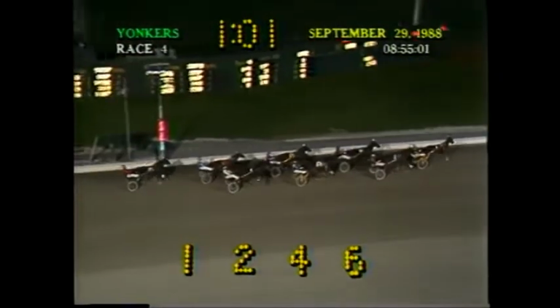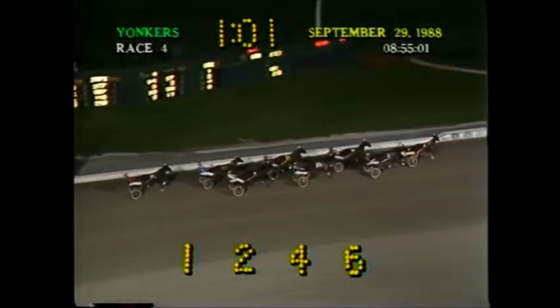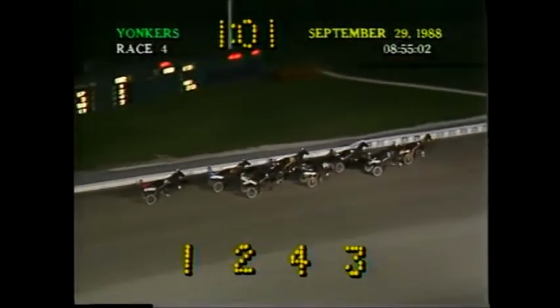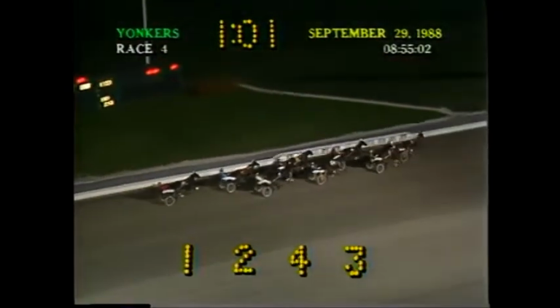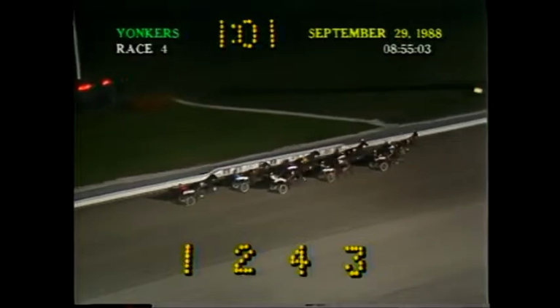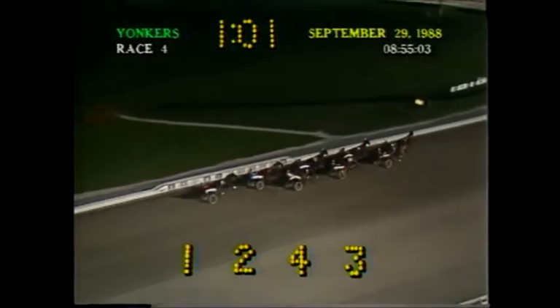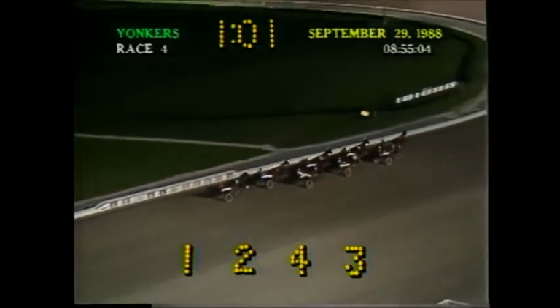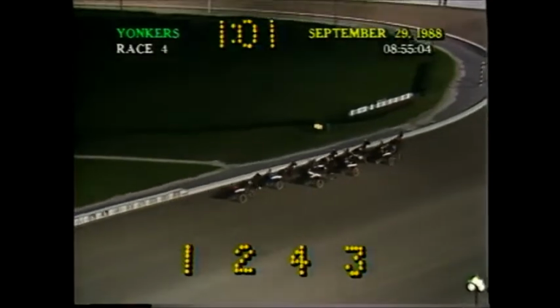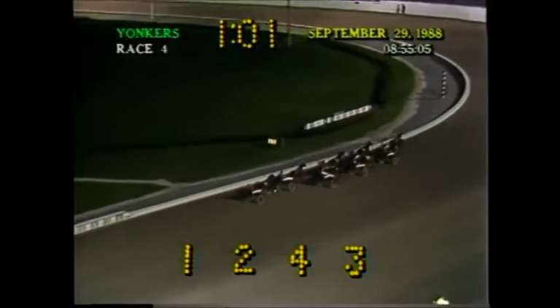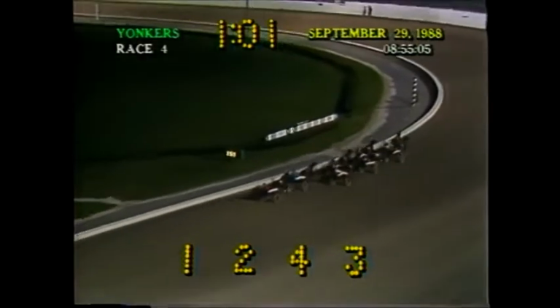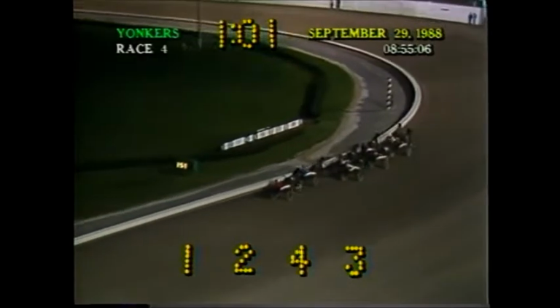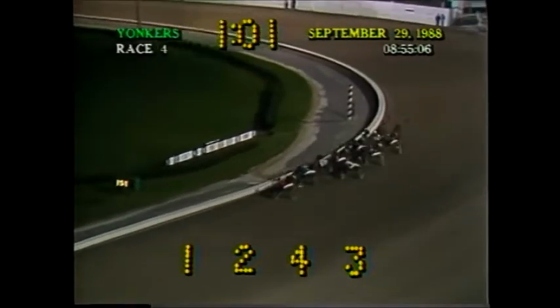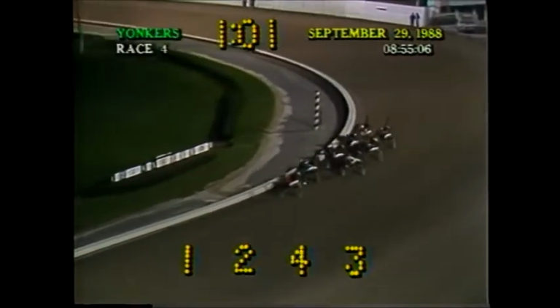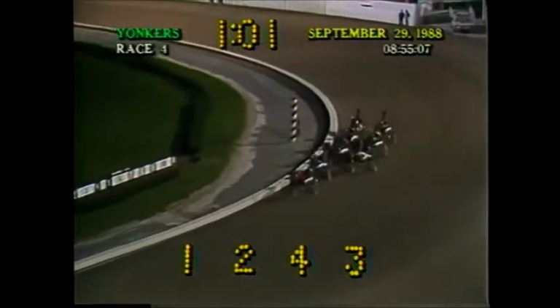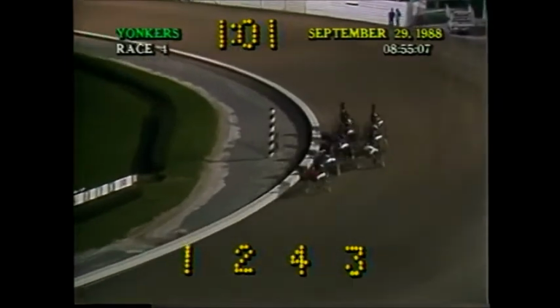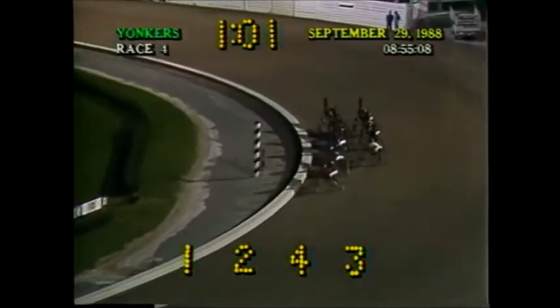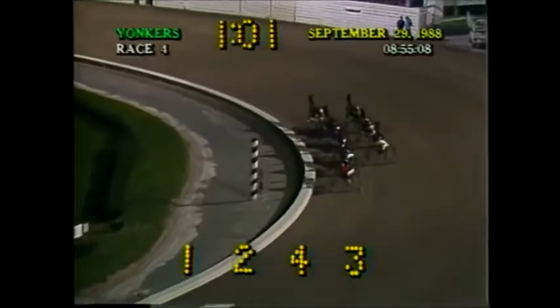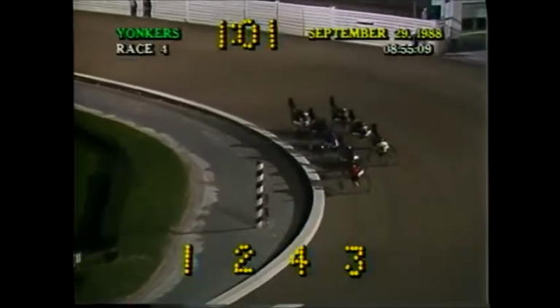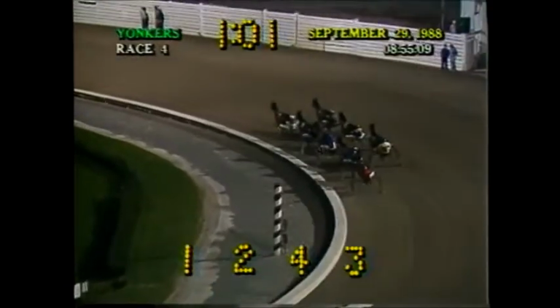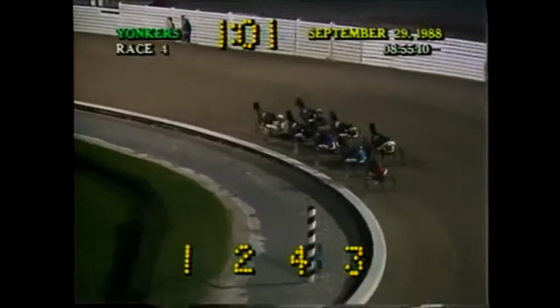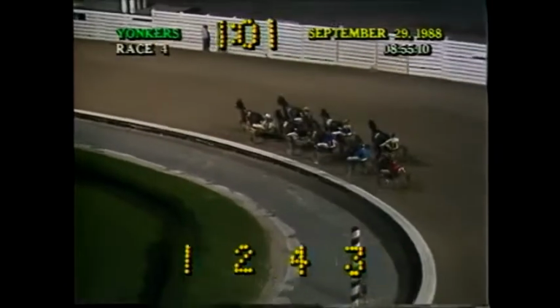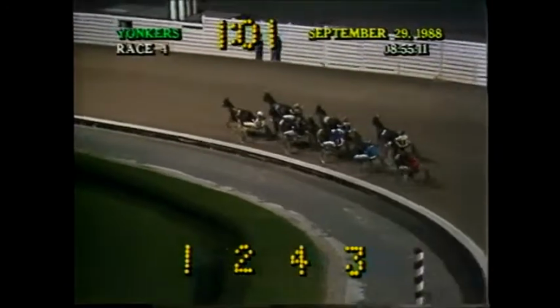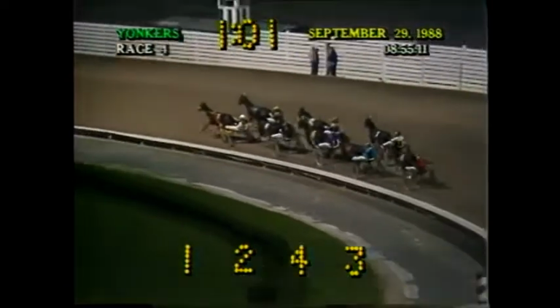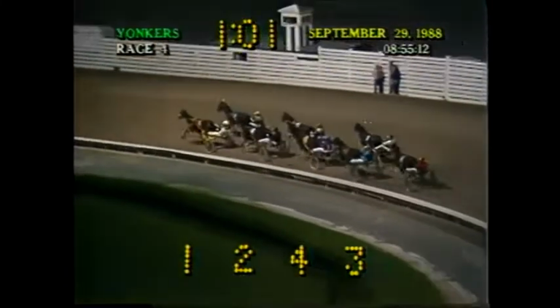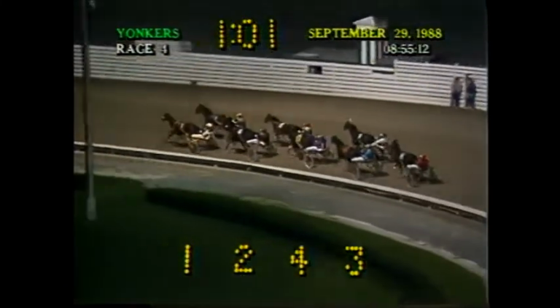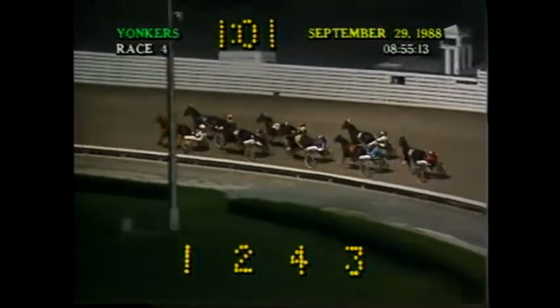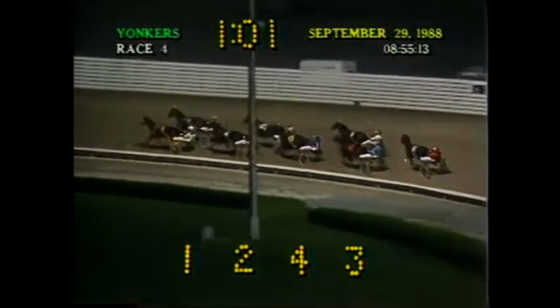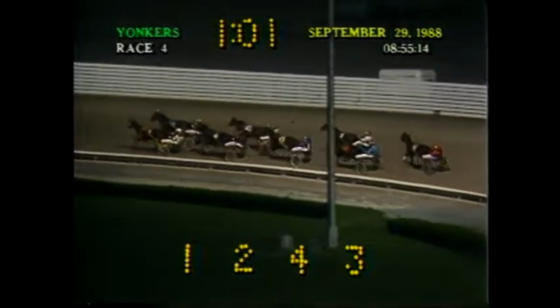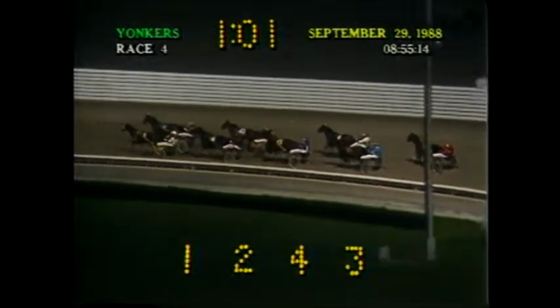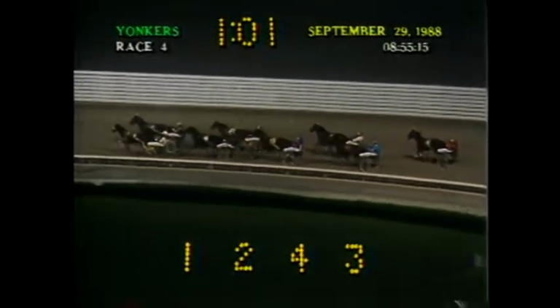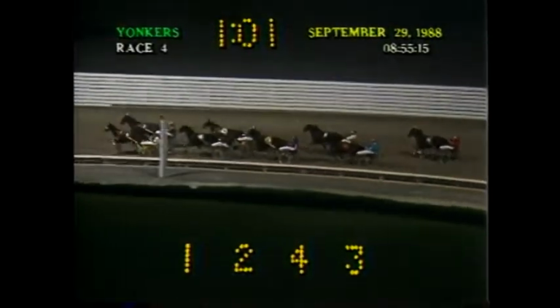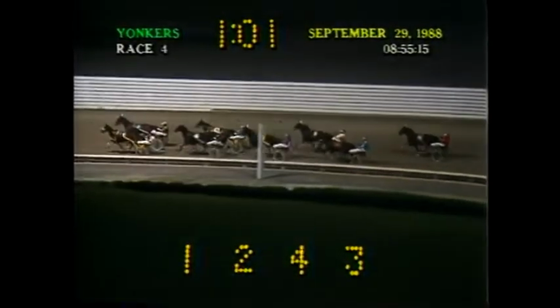Halftime is 1:01 flat. Around the clubhouse turn the final time. Tanner B on top by a length-and-a-half. Lucky First on the outside, second. Full Flight along the rail, third. Cold Reaction has the cover on the outside, fourth. Falcon Sunburst along the rail, fifth. Criss Cross Crest on the outside, sixth.